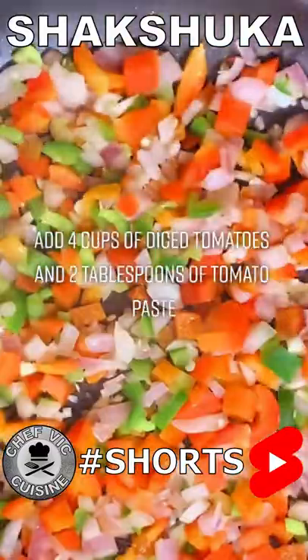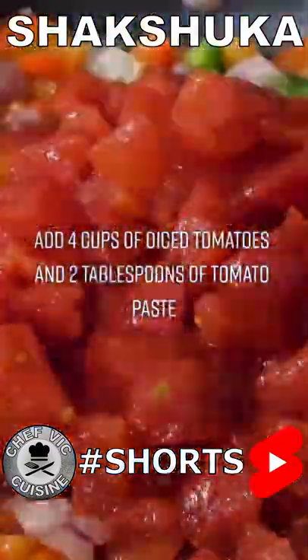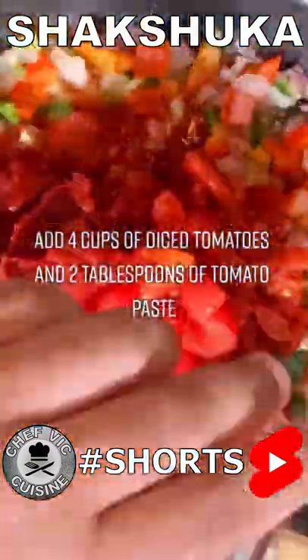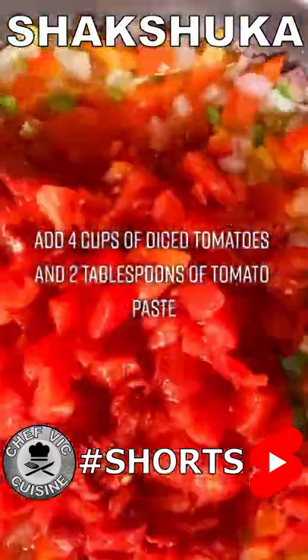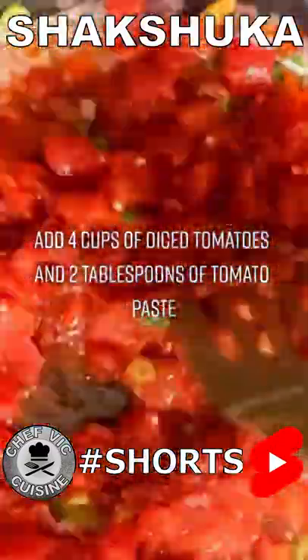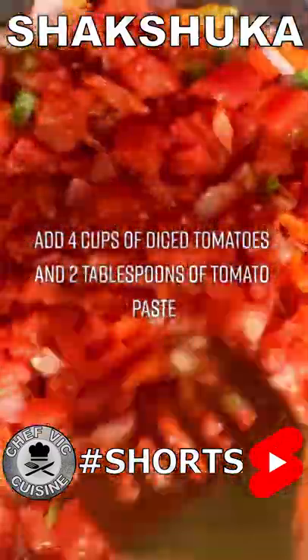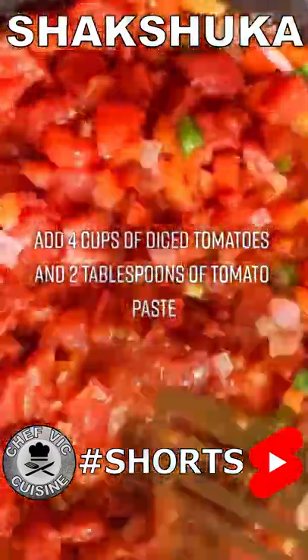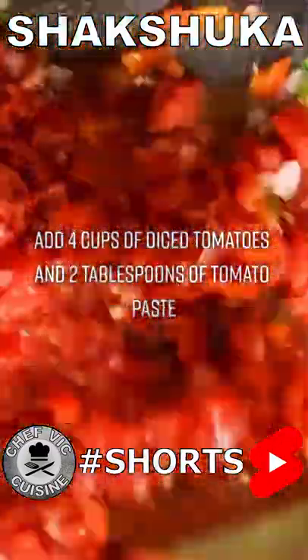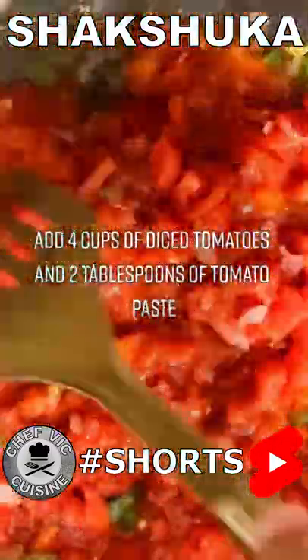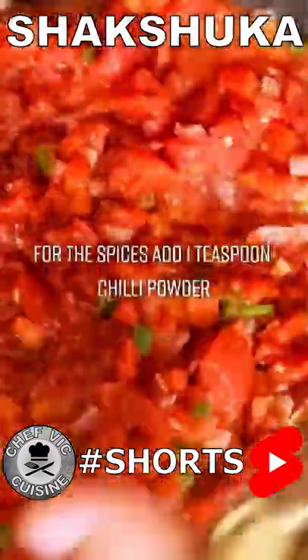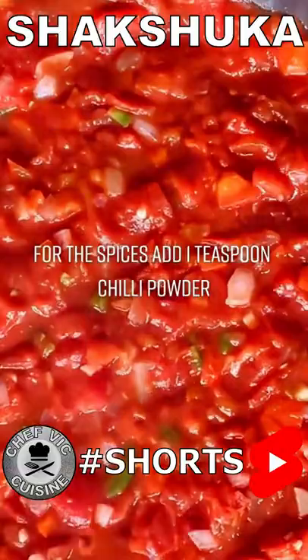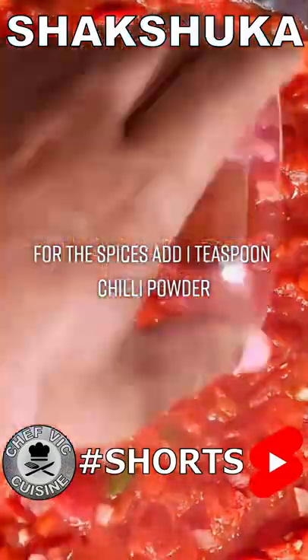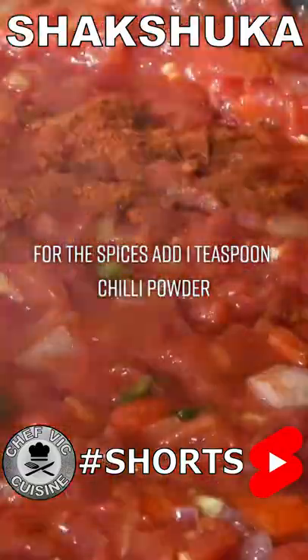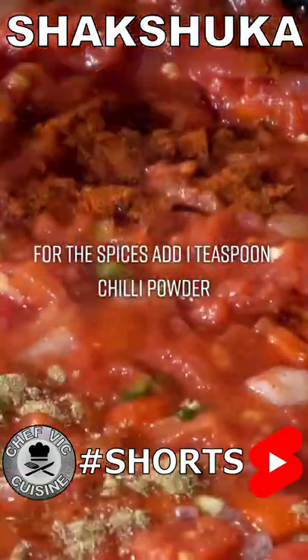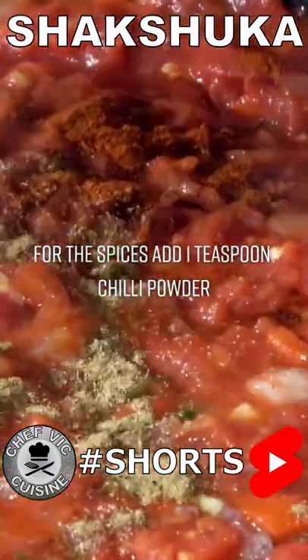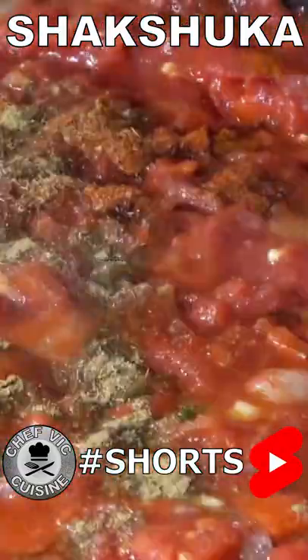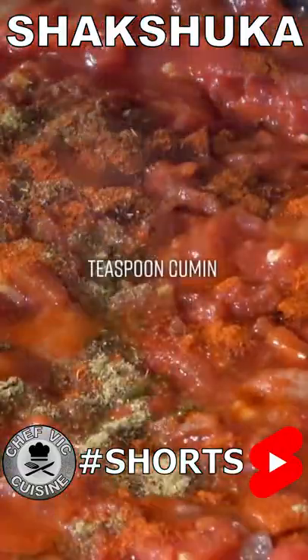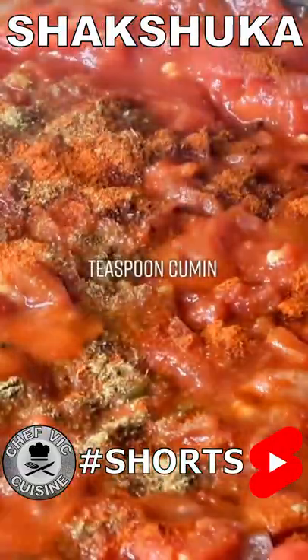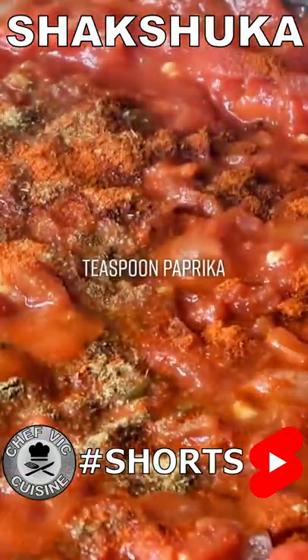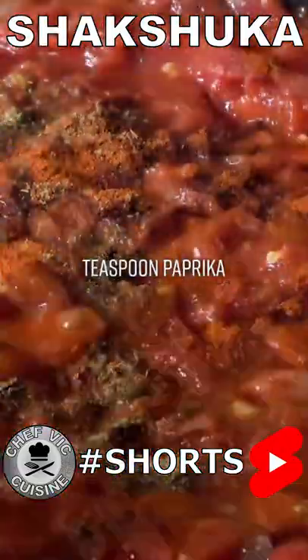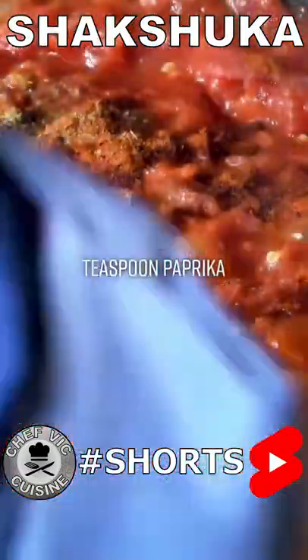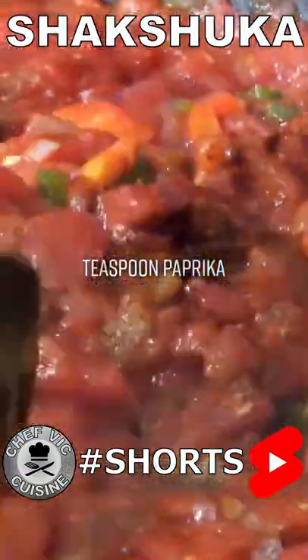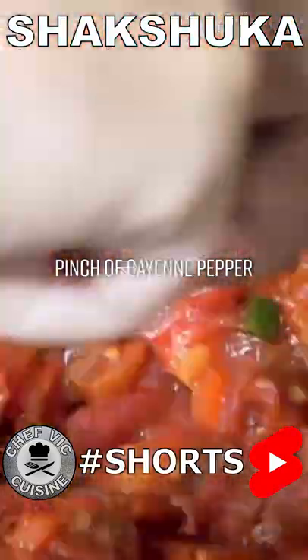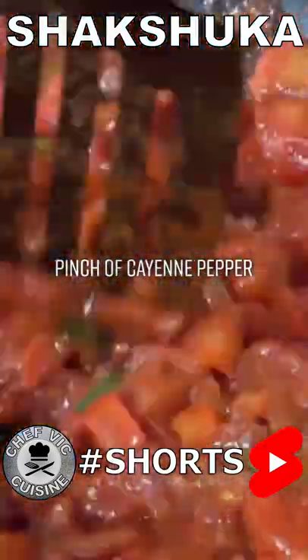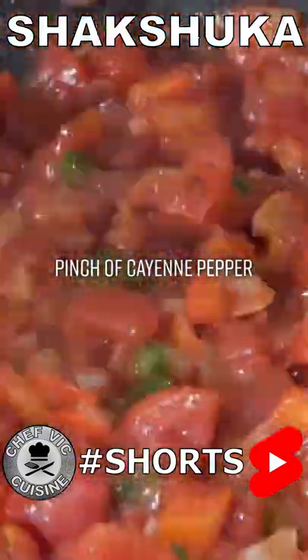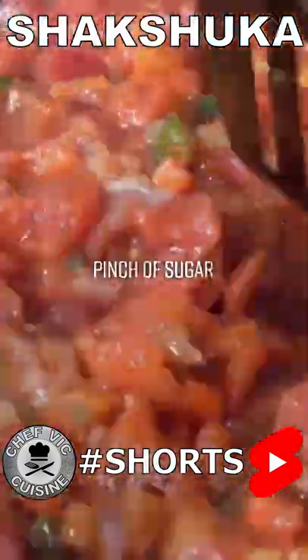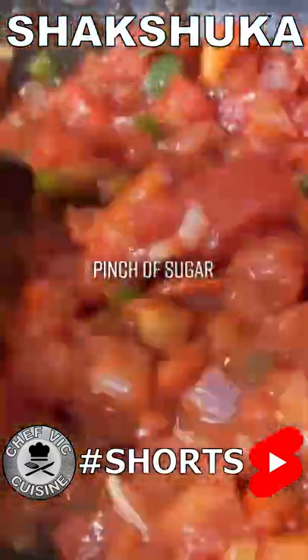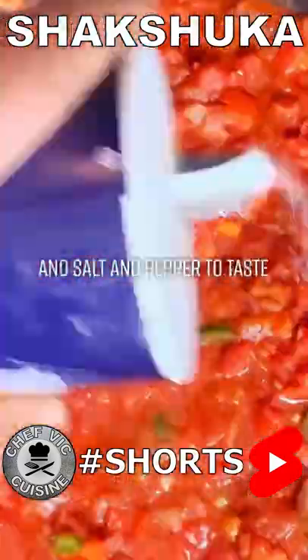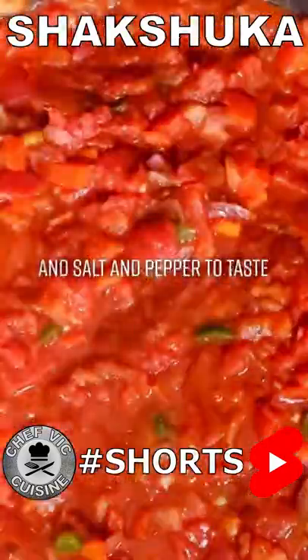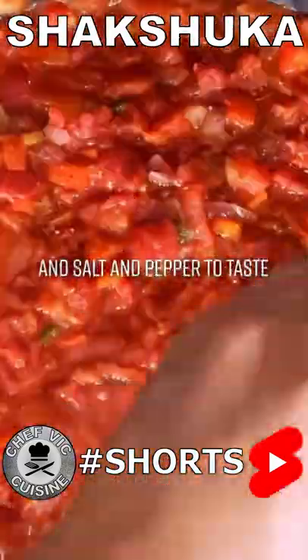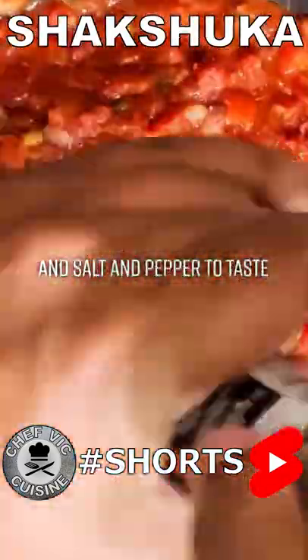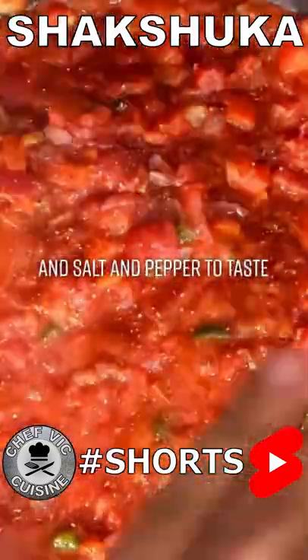Add four cups of diced tomatoes and two tablespoons of tomato paste. For the spices, add one teaspoon of chili powder, one teaspoon of cumin, a teaspoon of paprika, and a pinch of cayenne pepper, a pinch of sugar, and salt and pepper to taste.